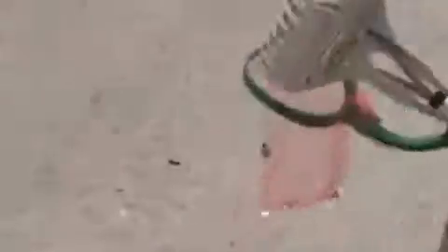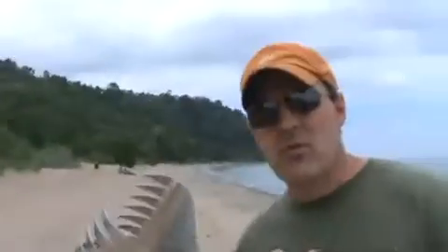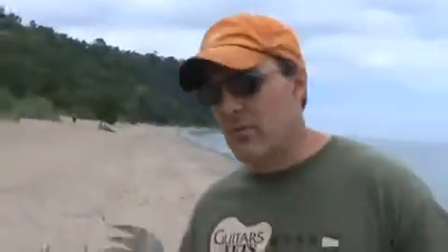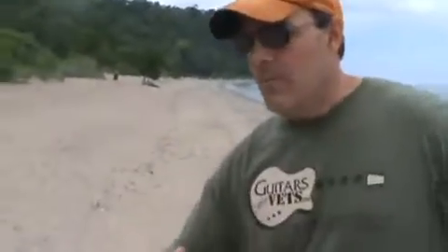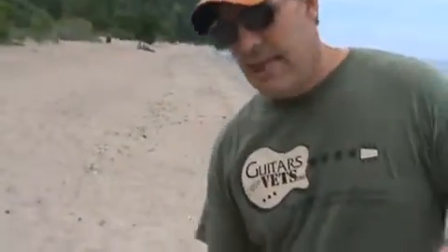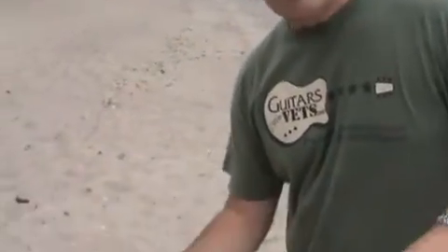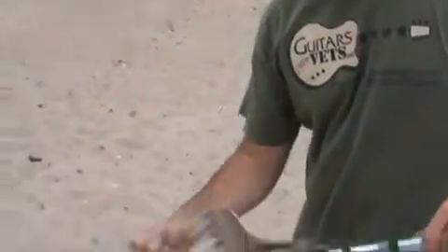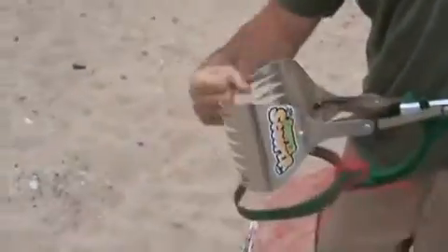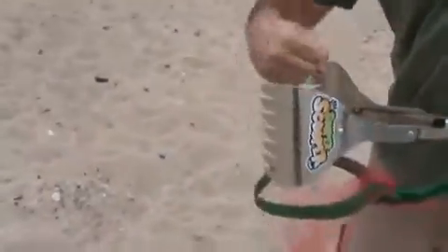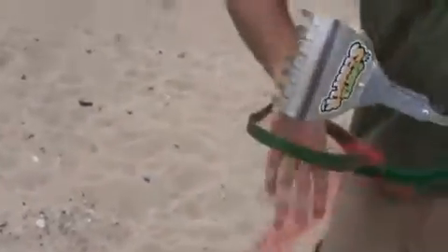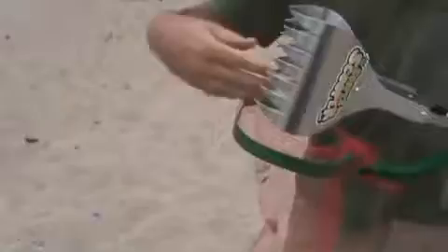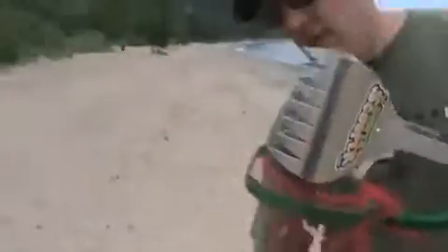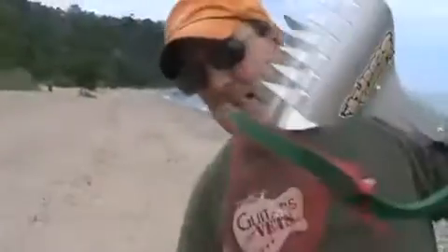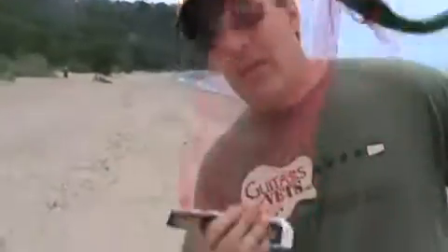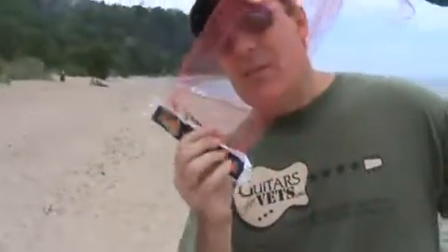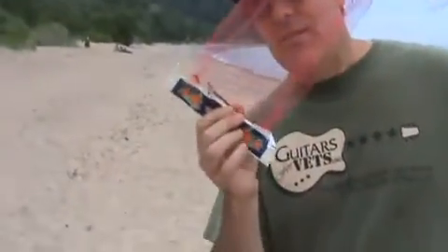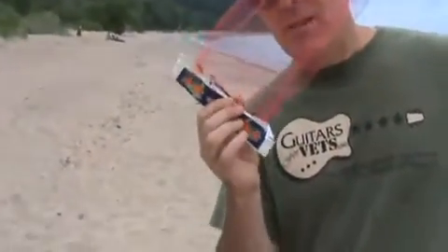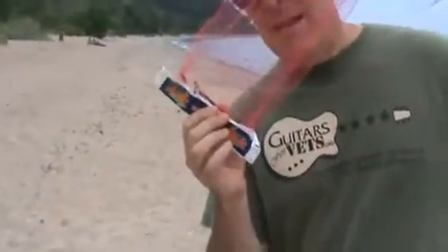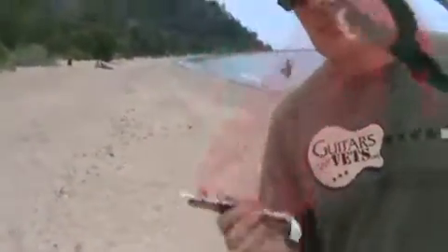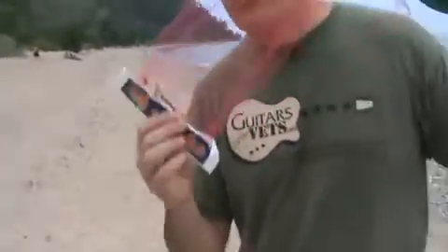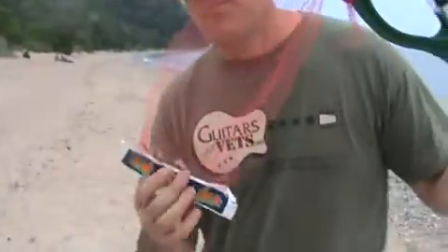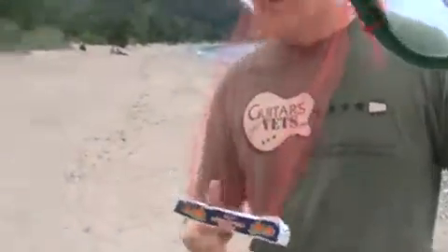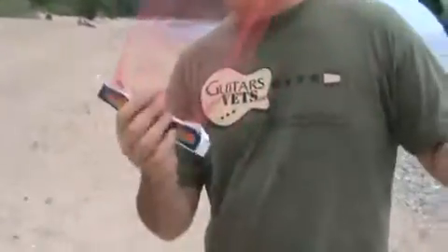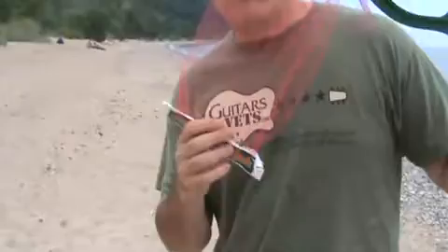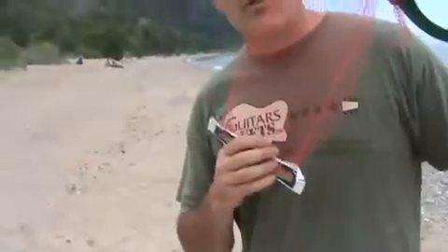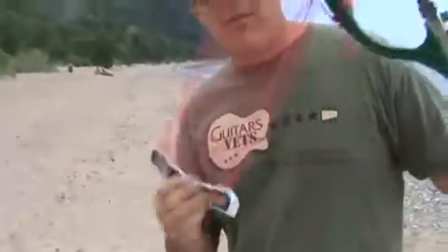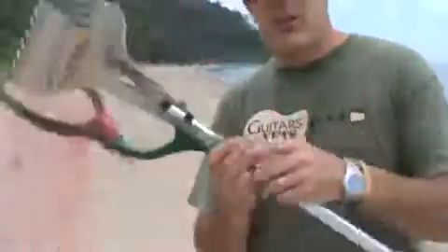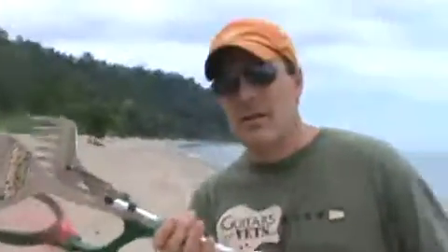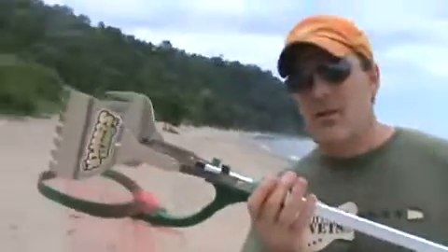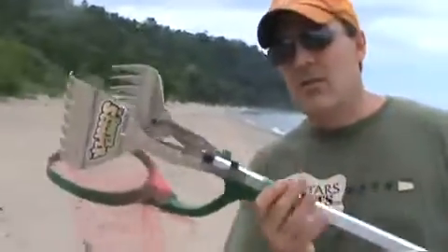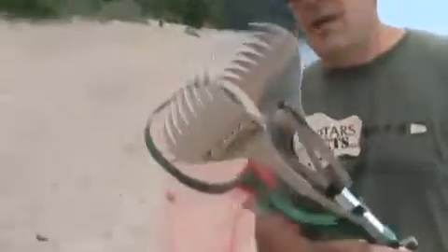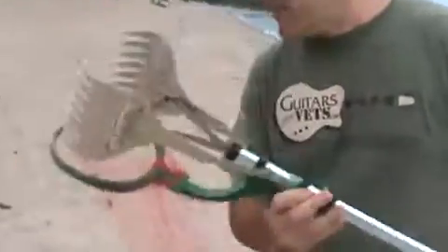What the Super Scooper will do is take that same sand and debris, drop it in this bag, filter the sand out, and just leave the debris behind. It will also allow the workers to work faster using this tool, and I will demonstrate.